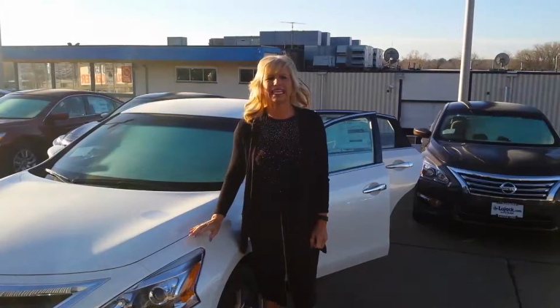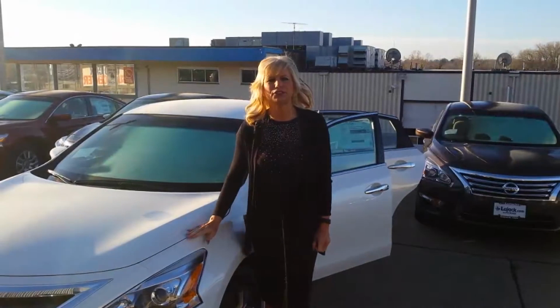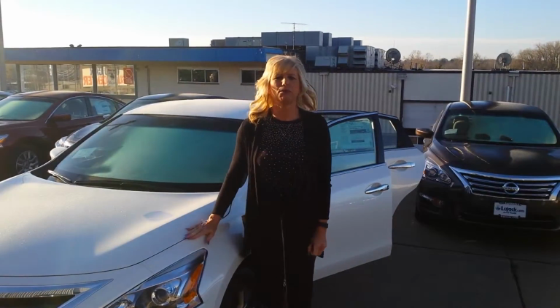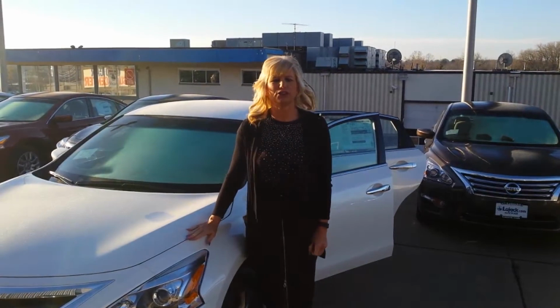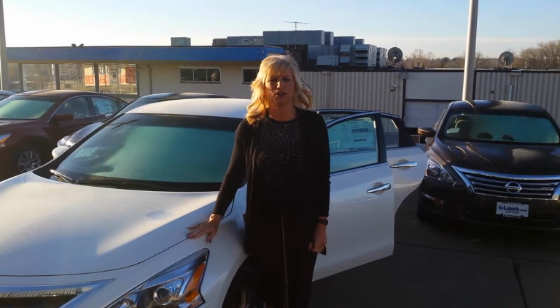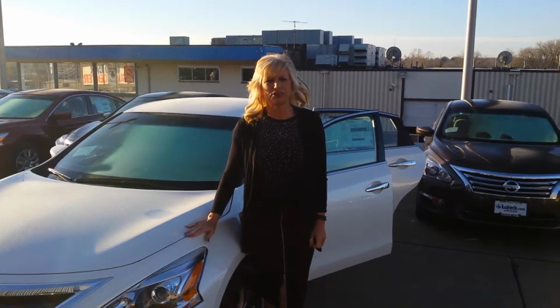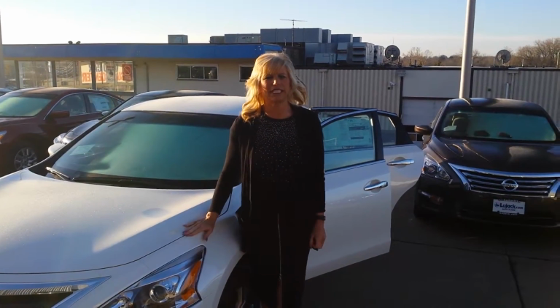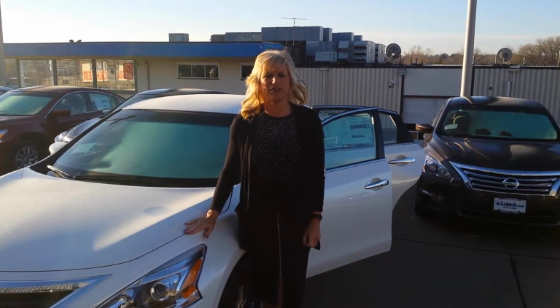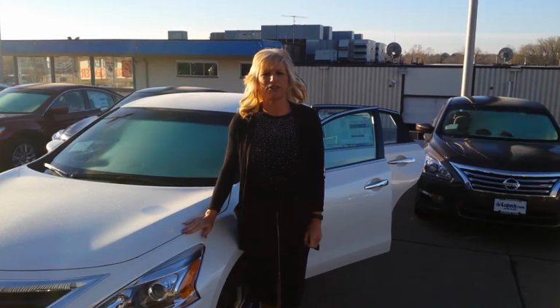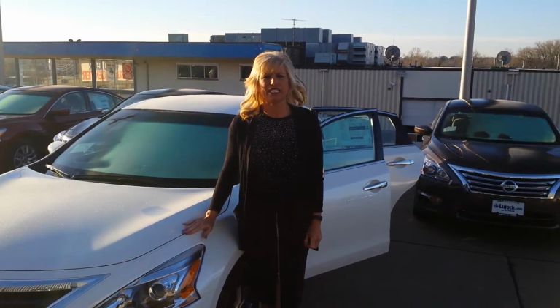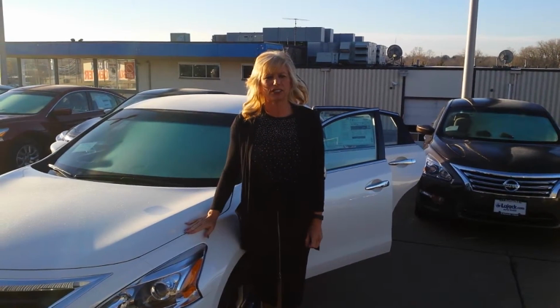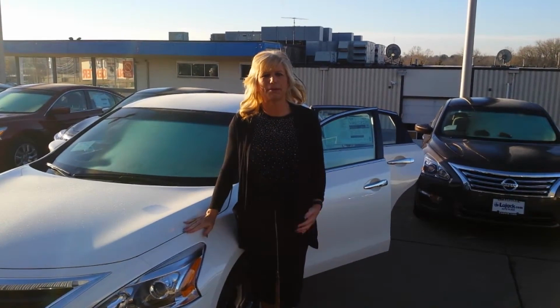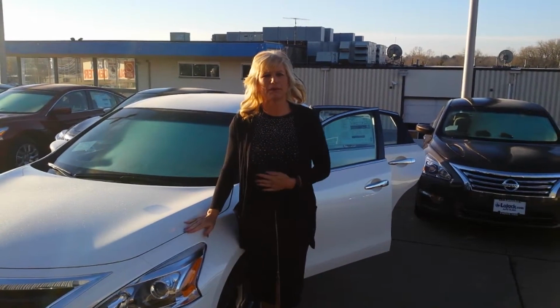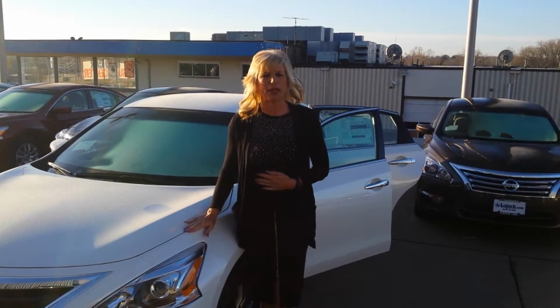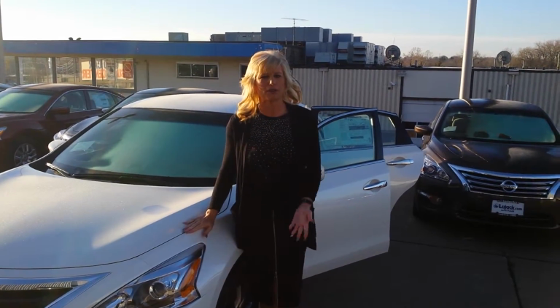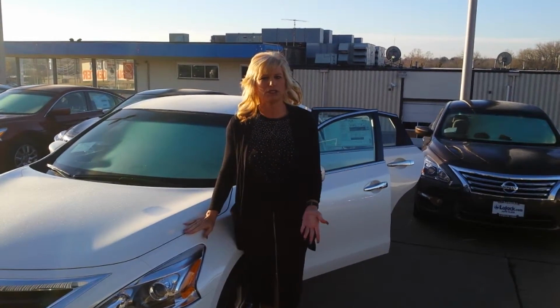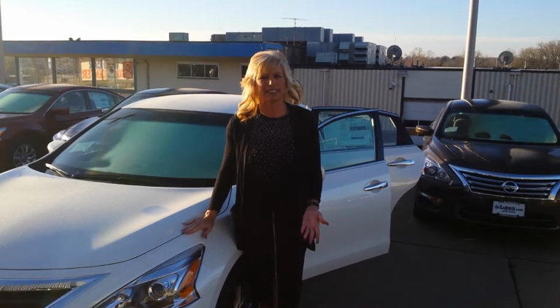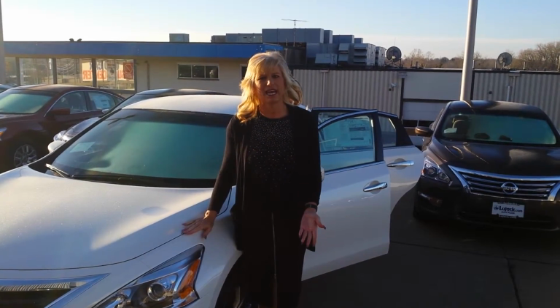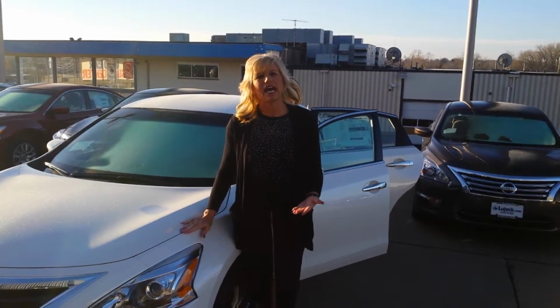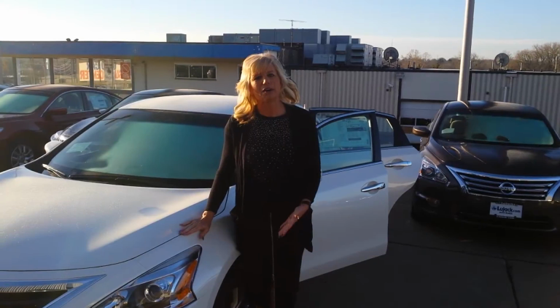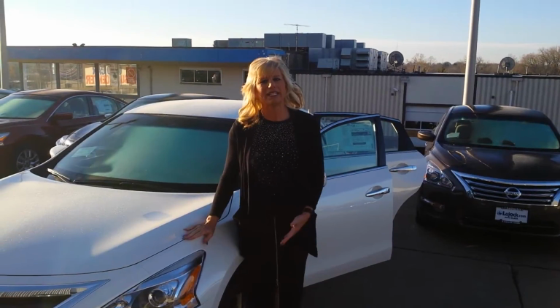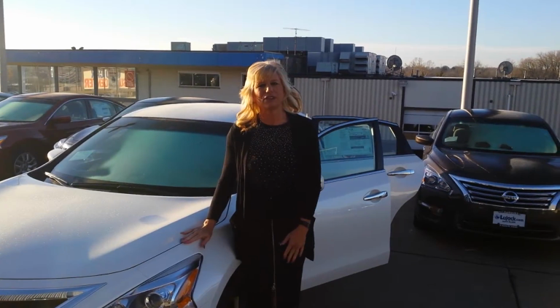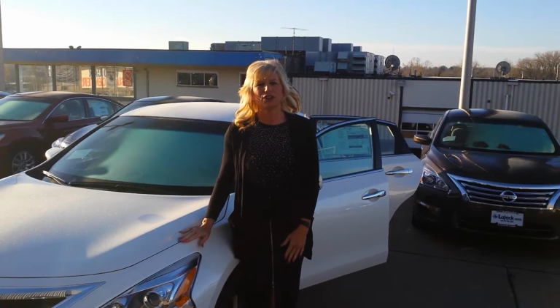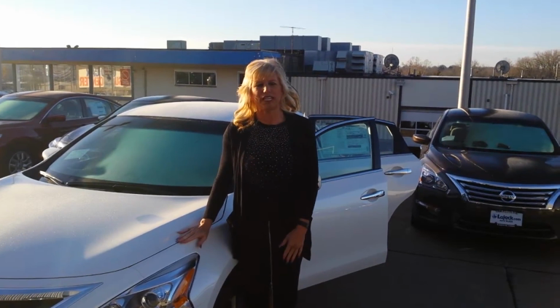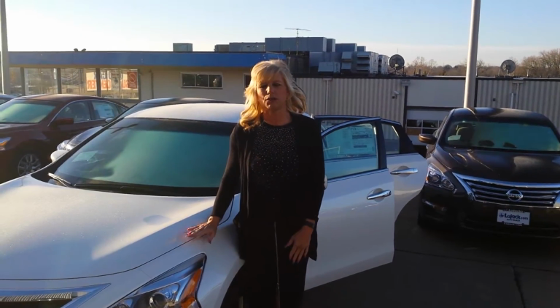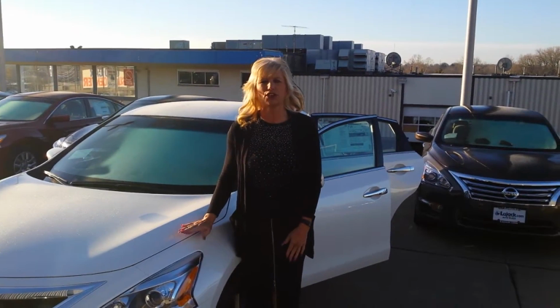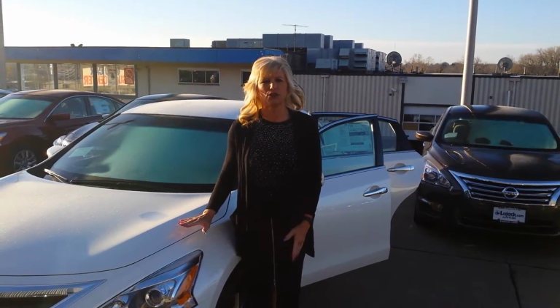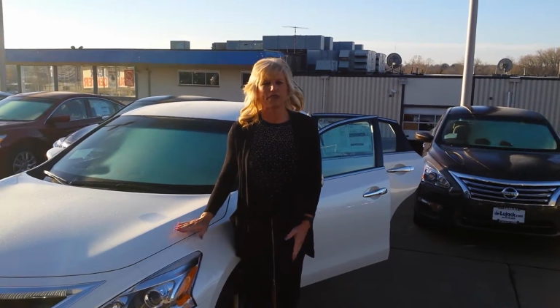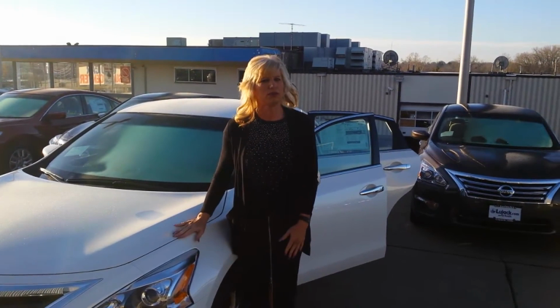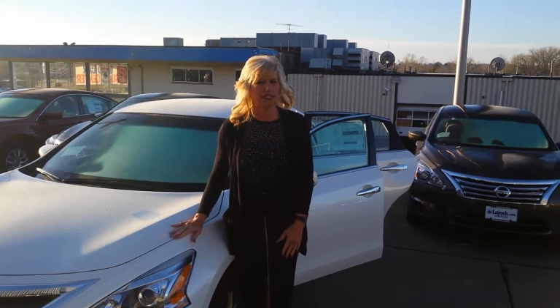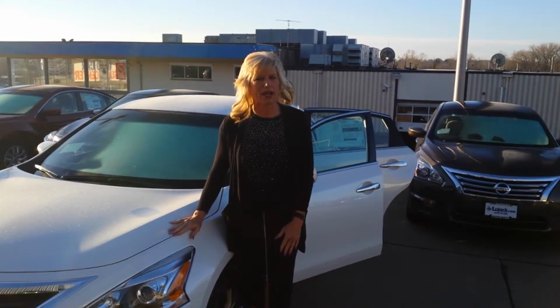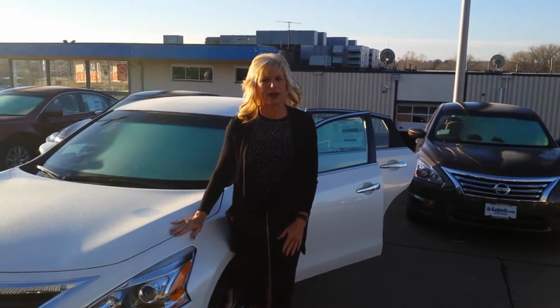Thank you so much for your interest in the 2015 Altima. My name is Brenda from Lujak Nissan. I wanted to give you a little video and show you the one that you did inquire about.